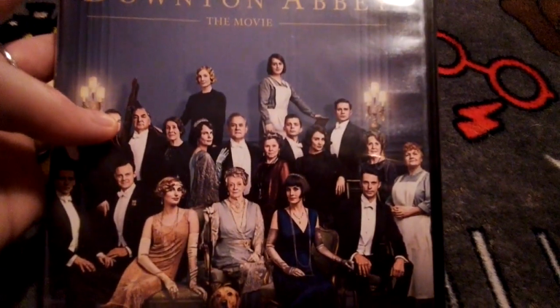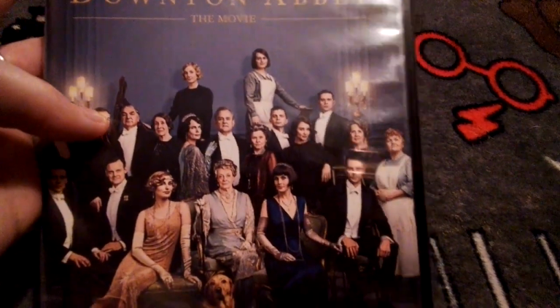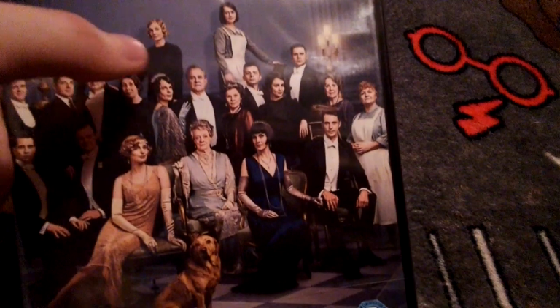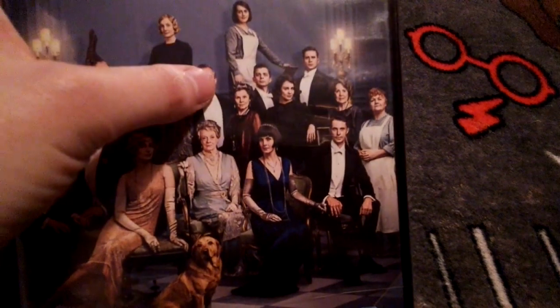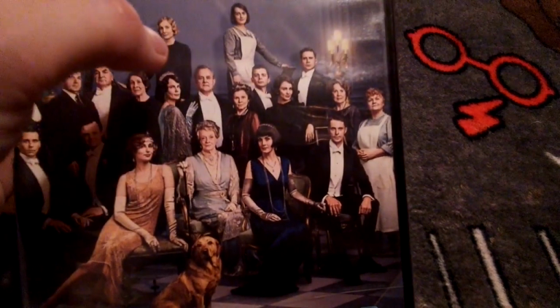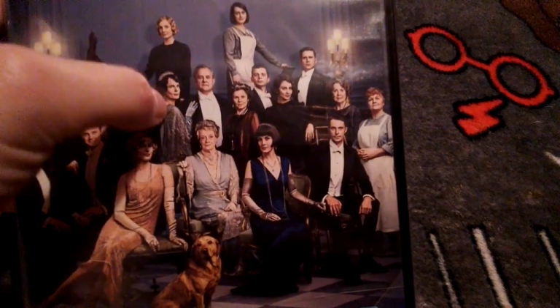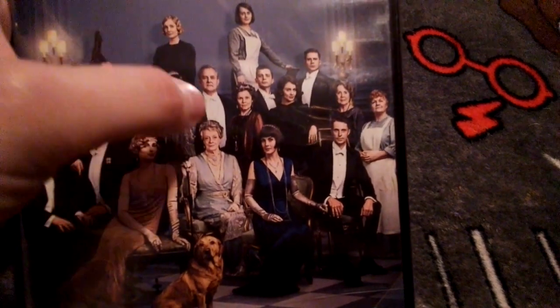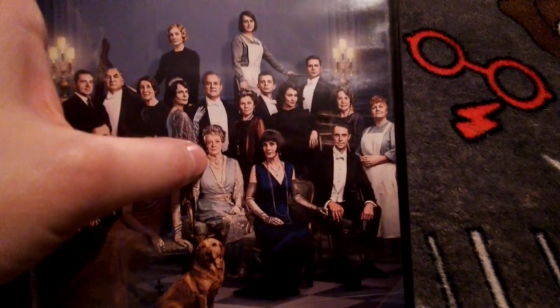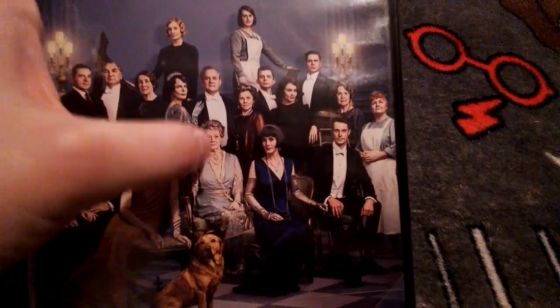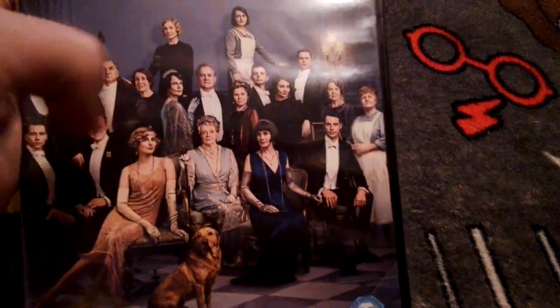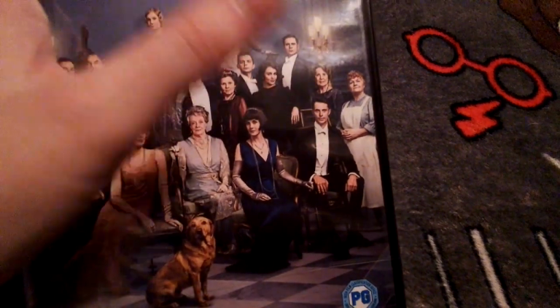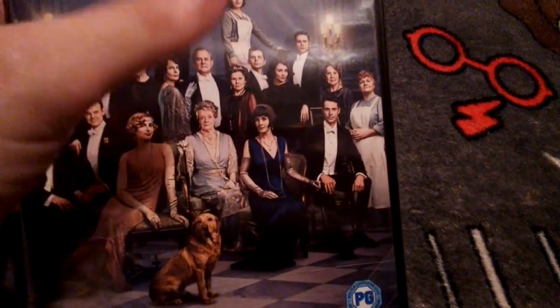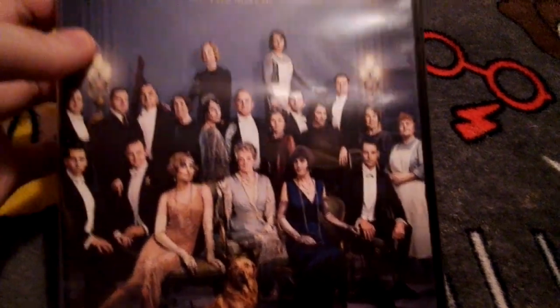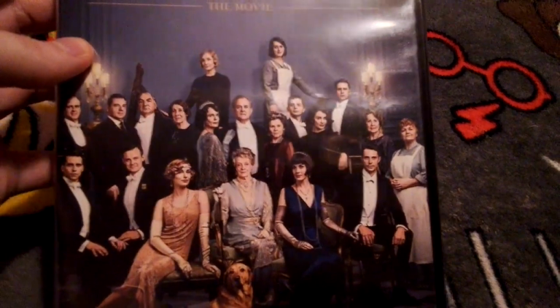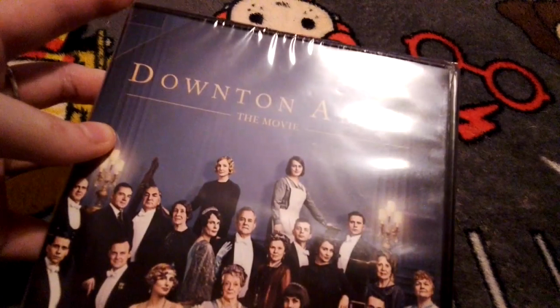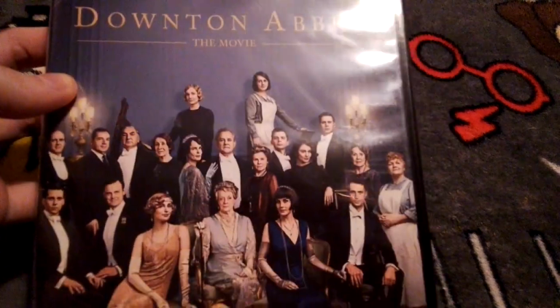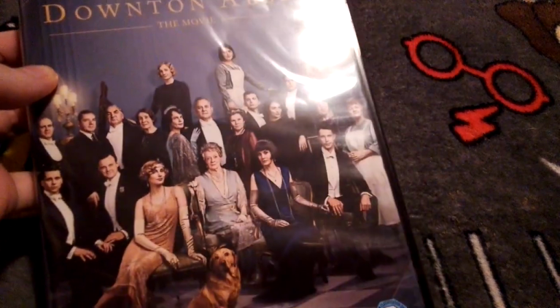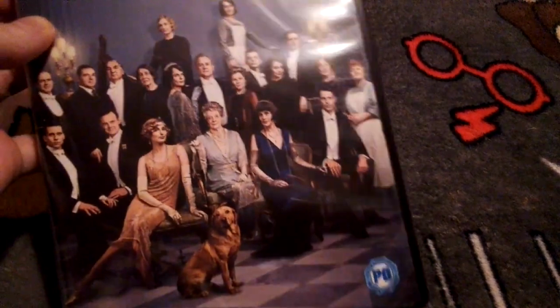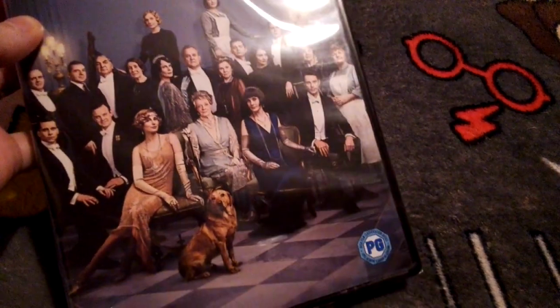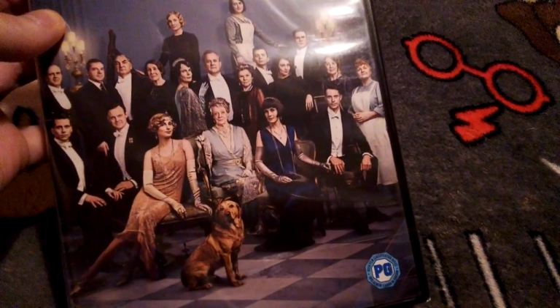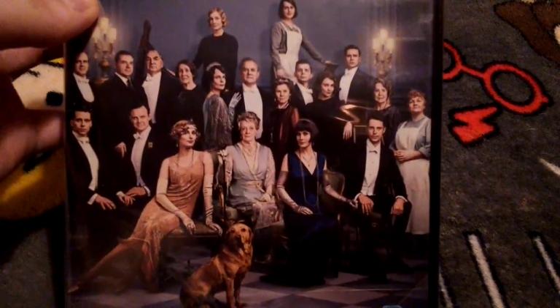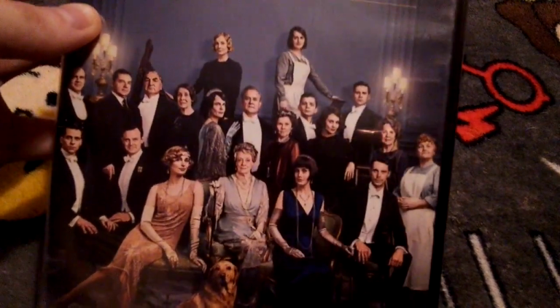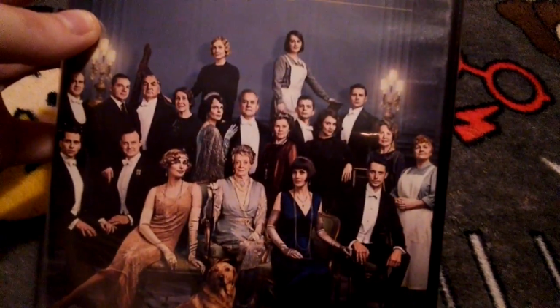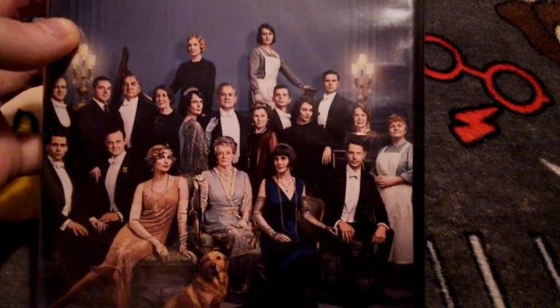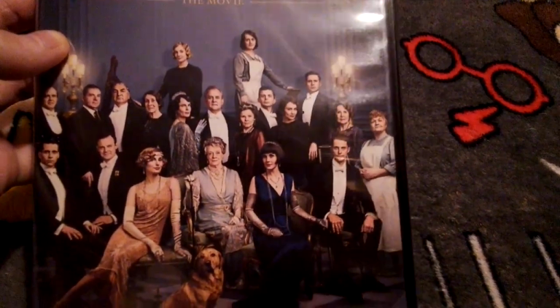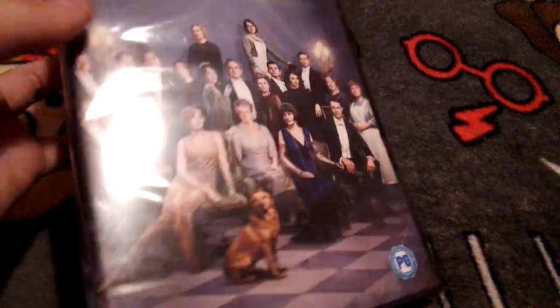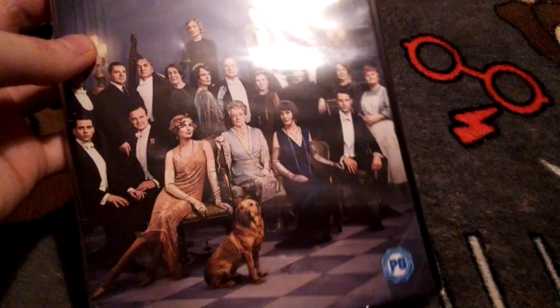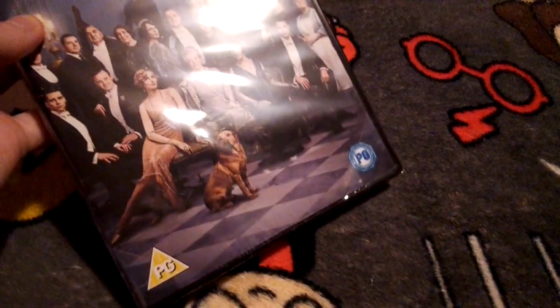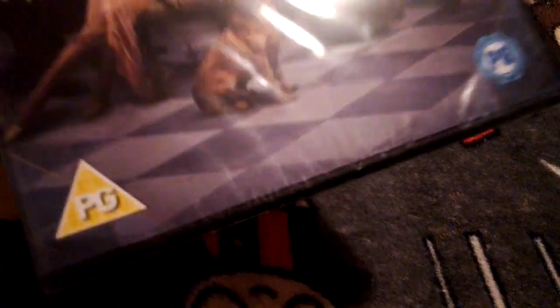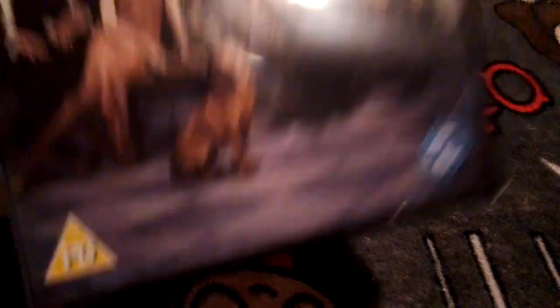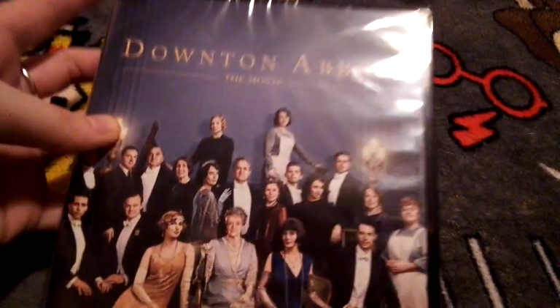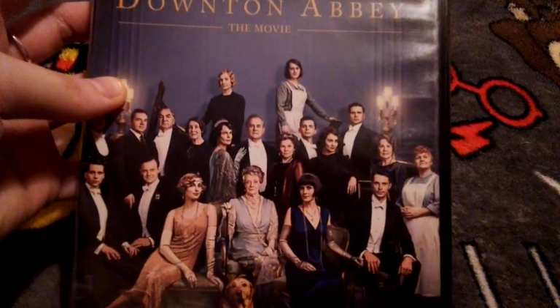On the front cover you've got Robert, Cora, and all the rest of the characters — I can't remember the names of all of them, I haven't watched Danton Abbey for a while. But Robert and Cora are my favorite characters. Anyway, it's PG — here's the front.